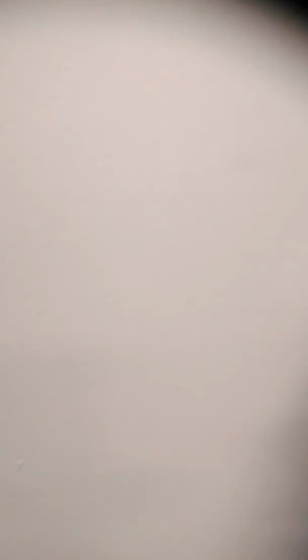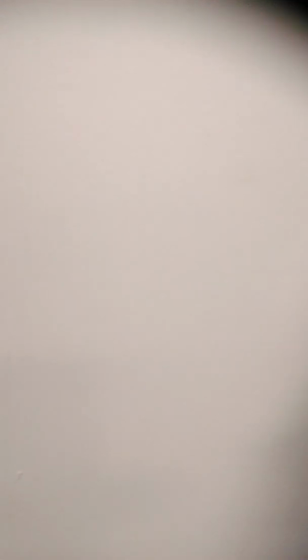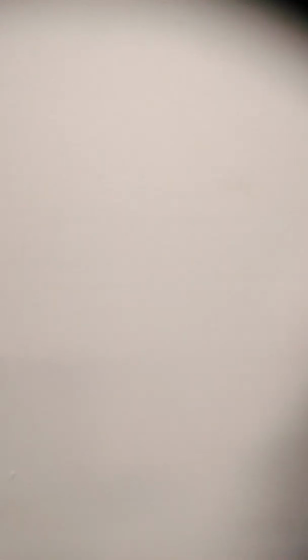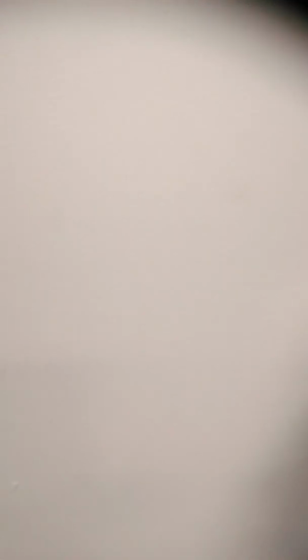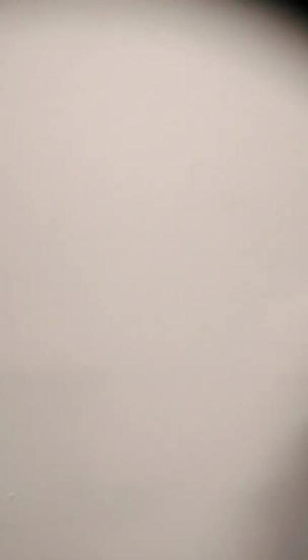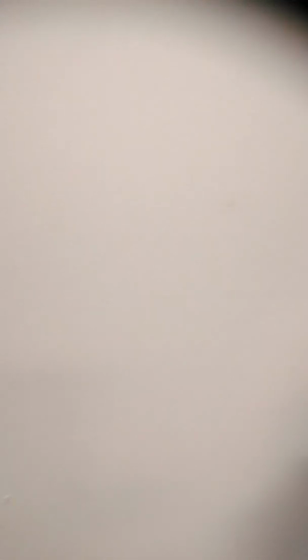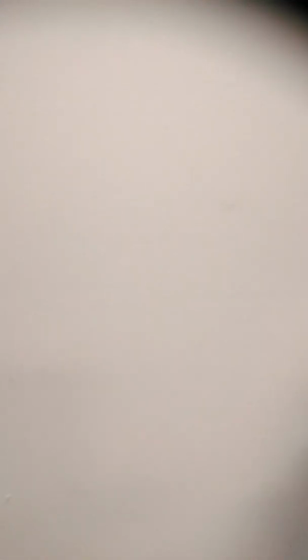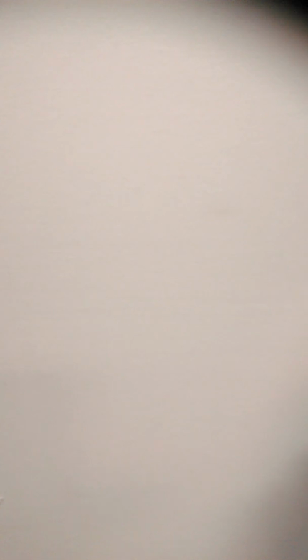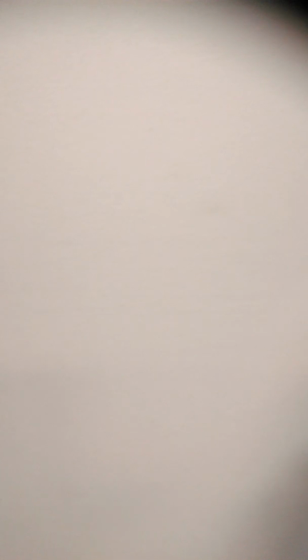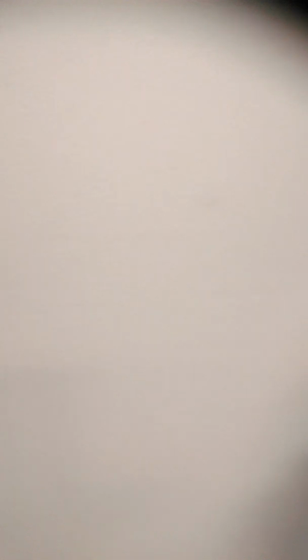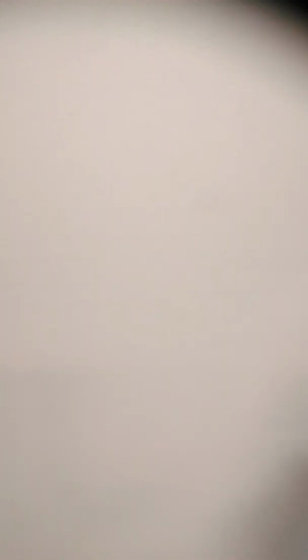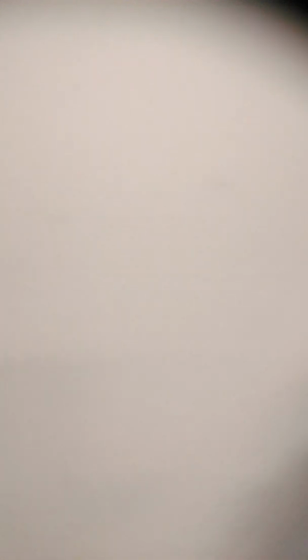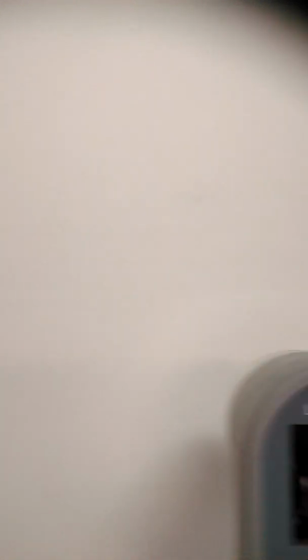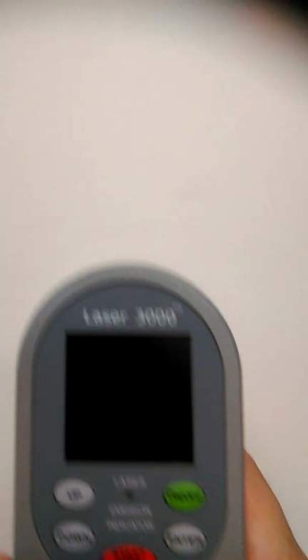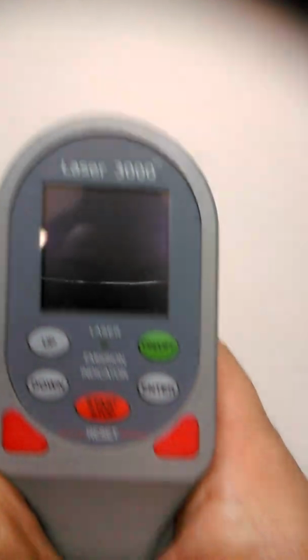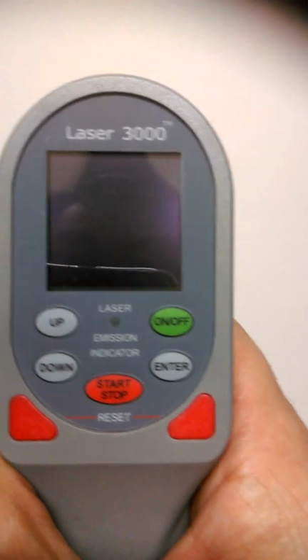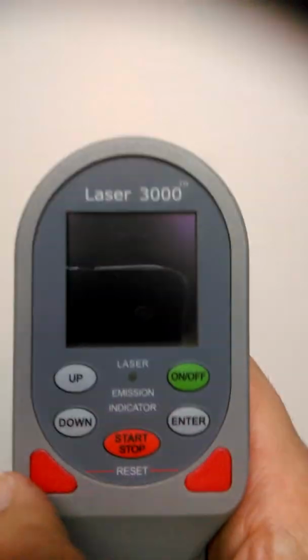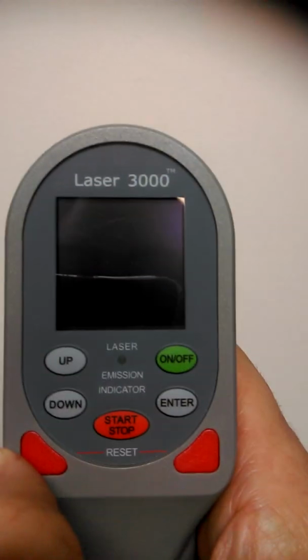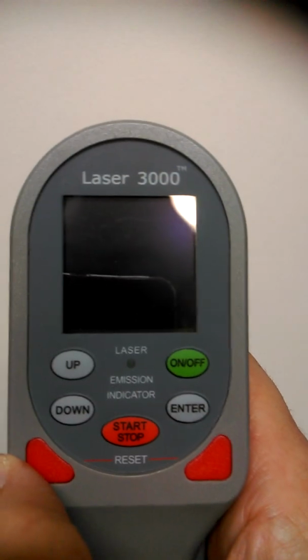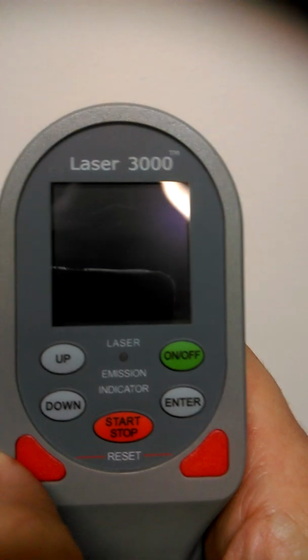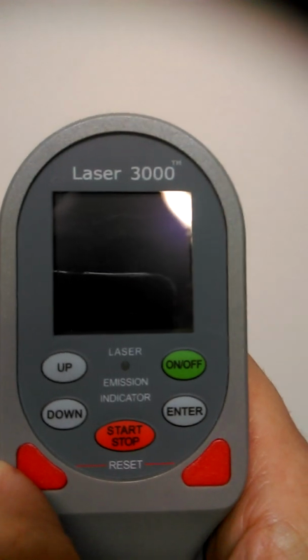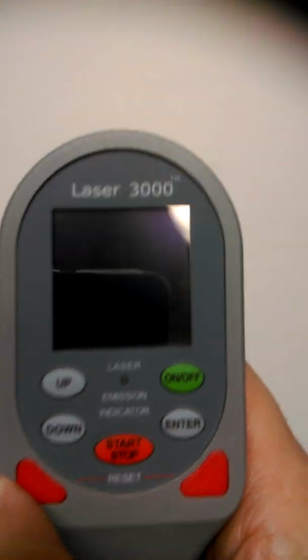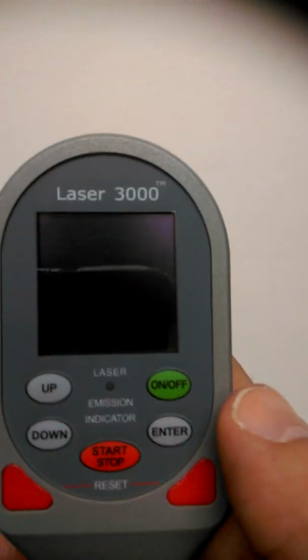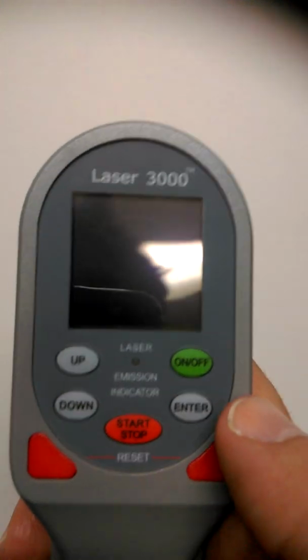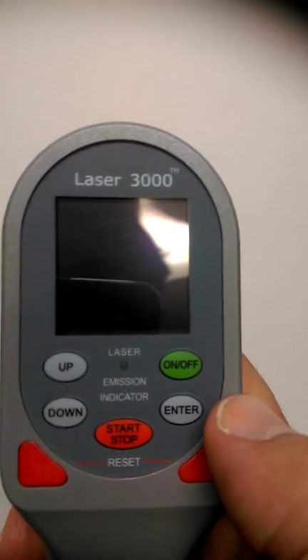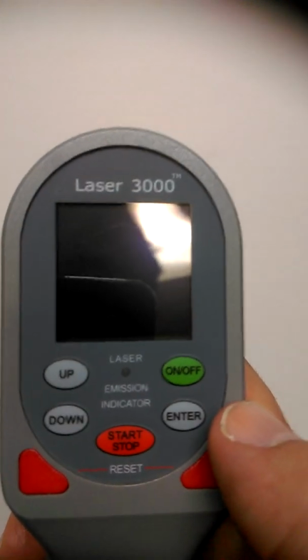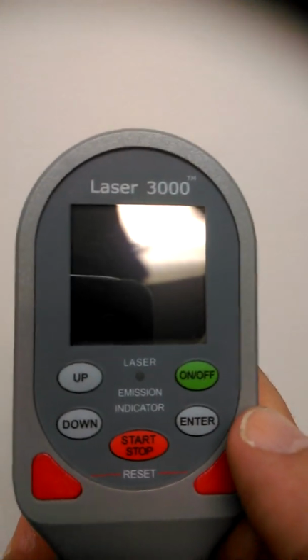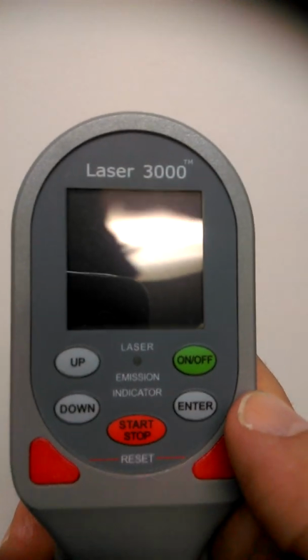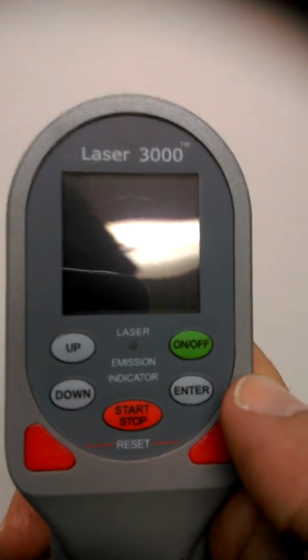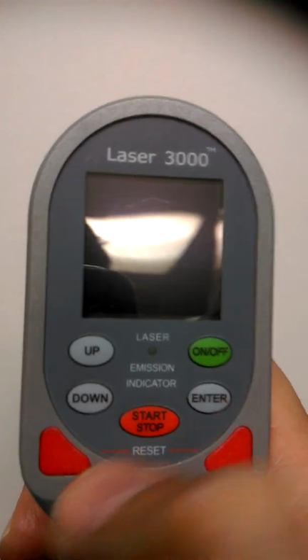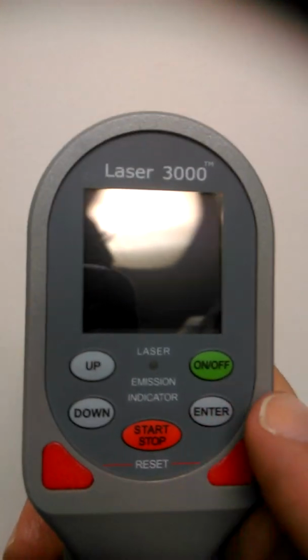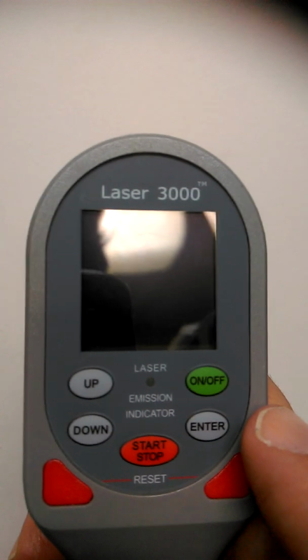Welcome back. I'm going to take you through the operational procedures for the Laser 3300. When we take a look at the handle, we see there's a green on/off button, an enter button, an up/down button, and a start/stop button.